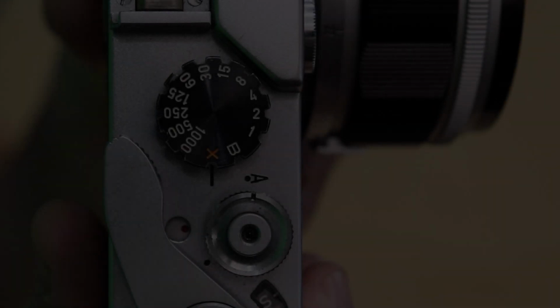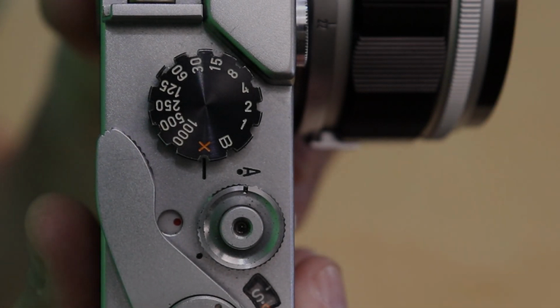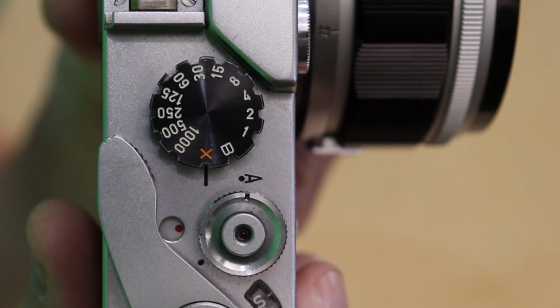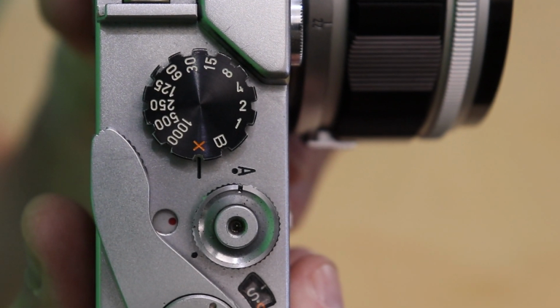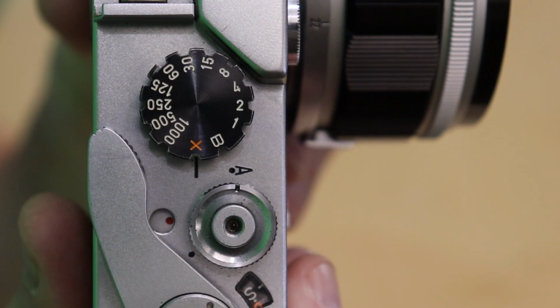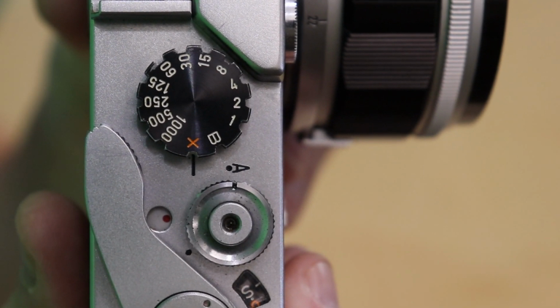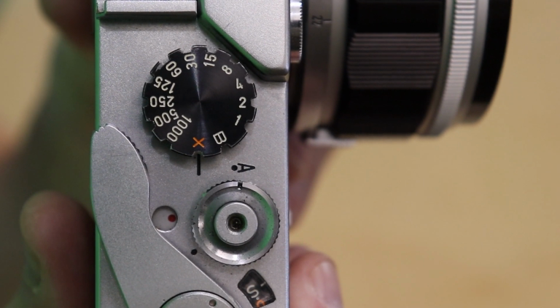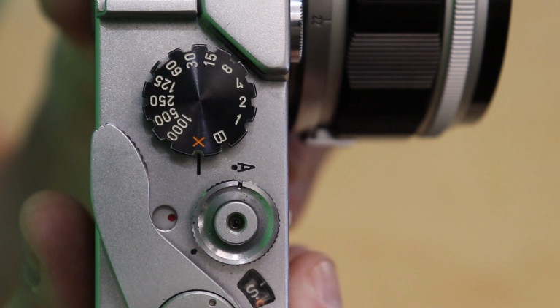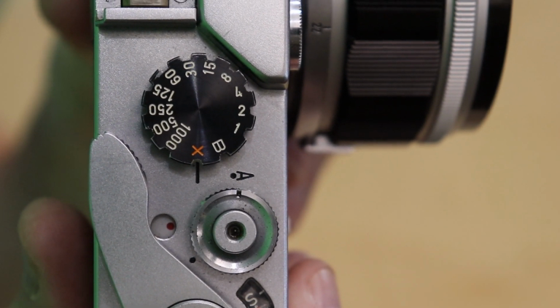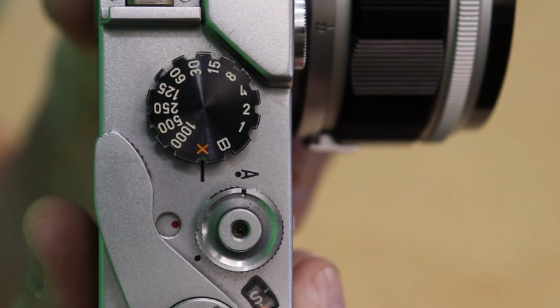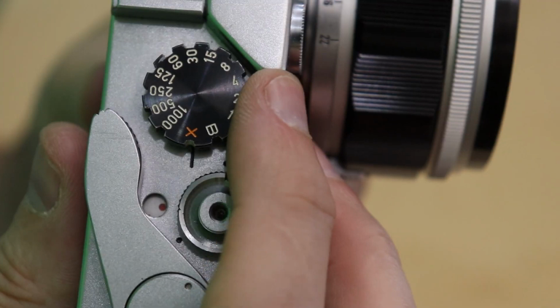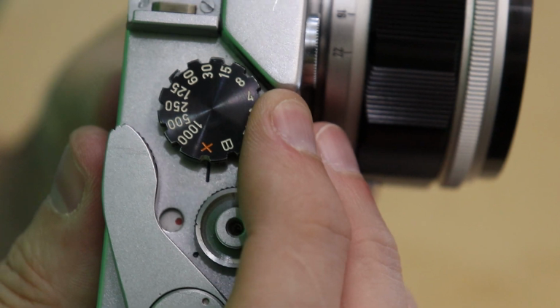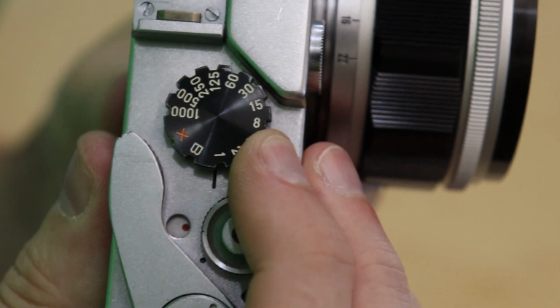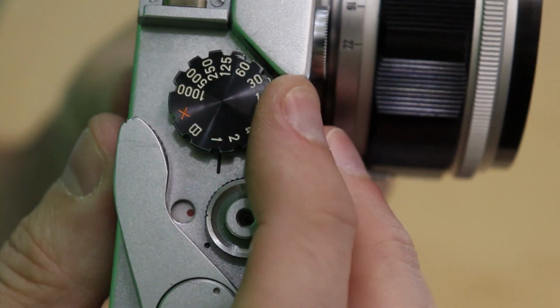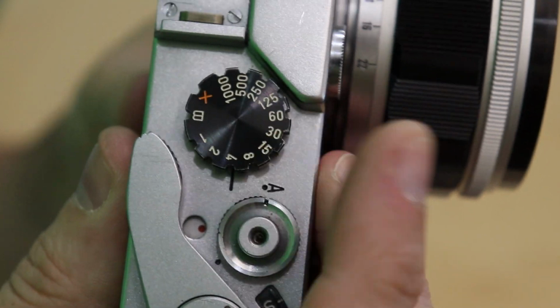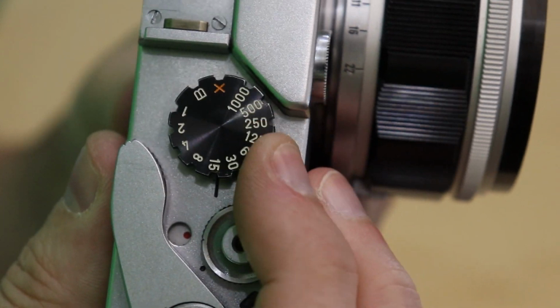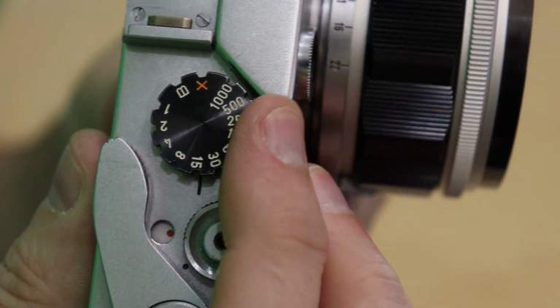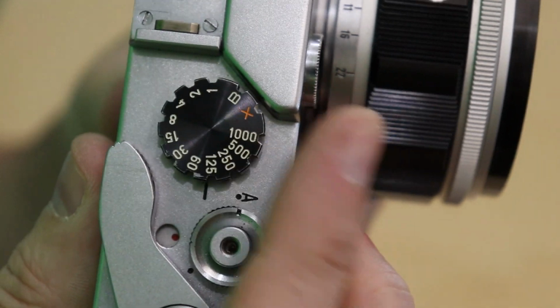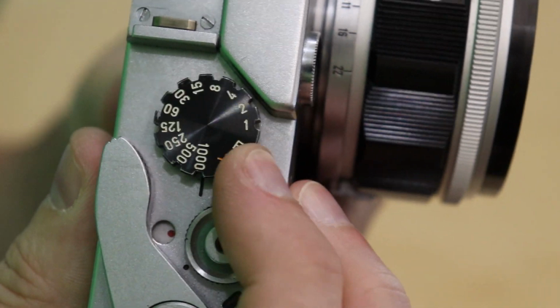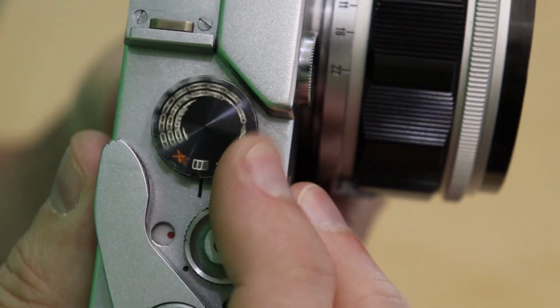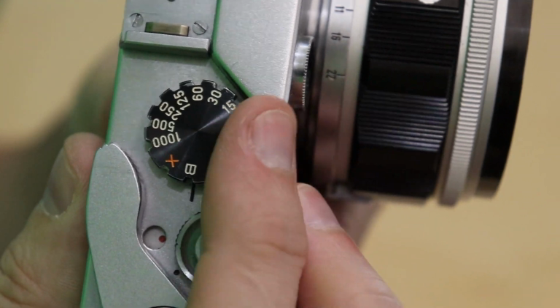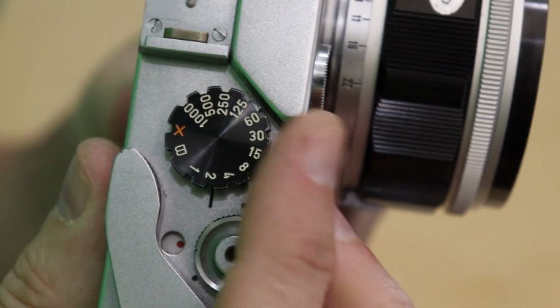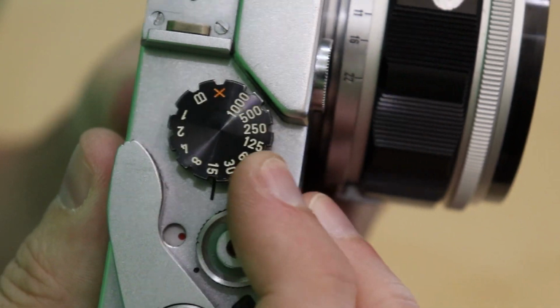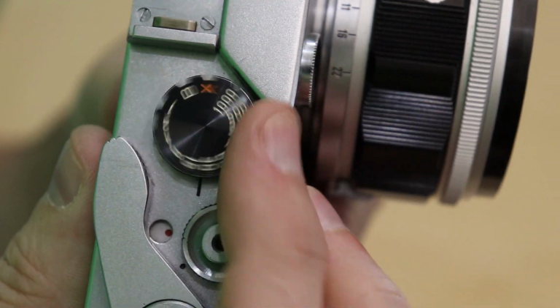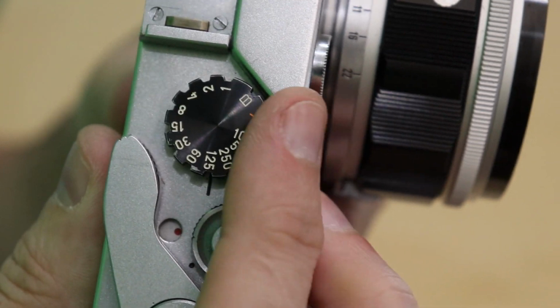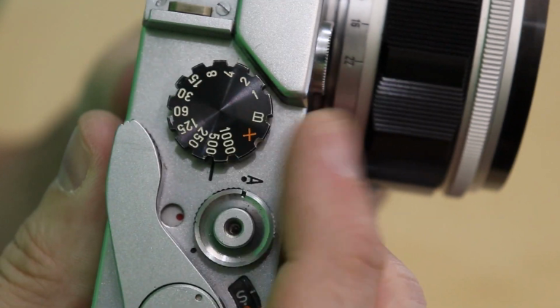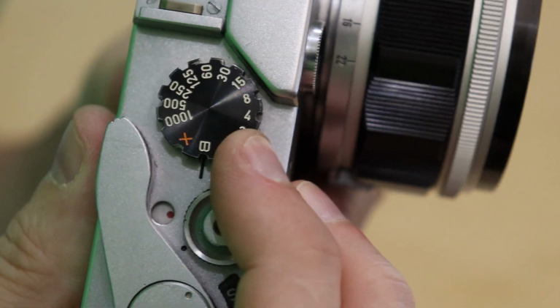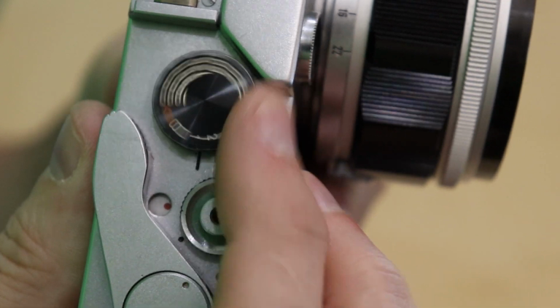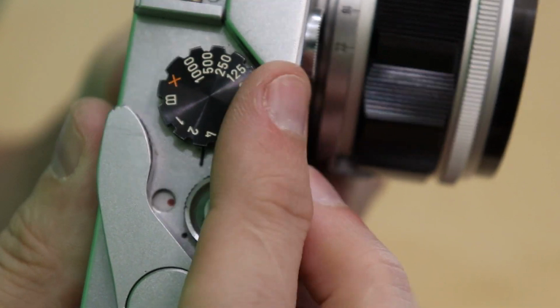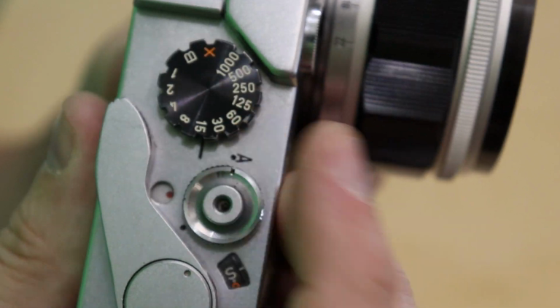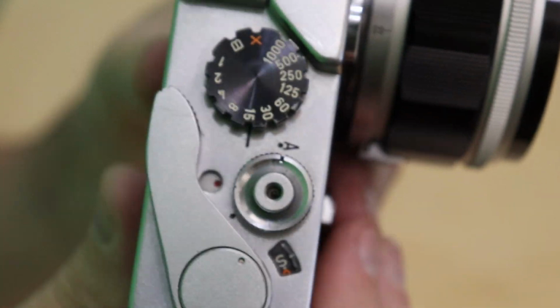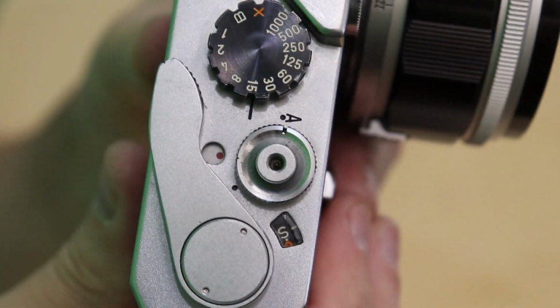Flash sync speed is 1/55th of a second. Another thing I like about the dial is it continues to rotate without you having to go back in the other direction.